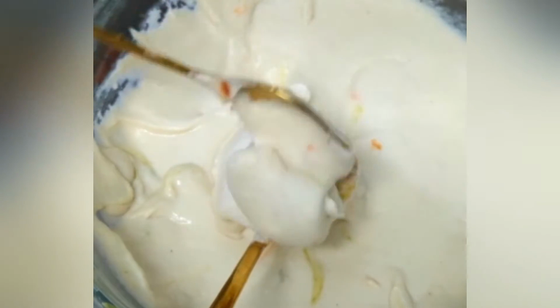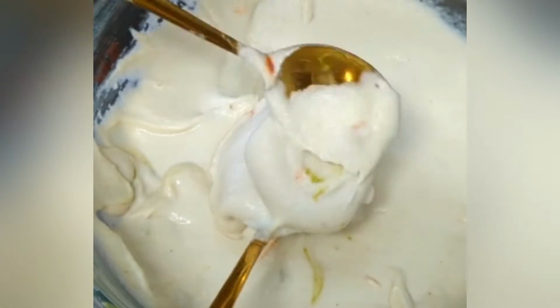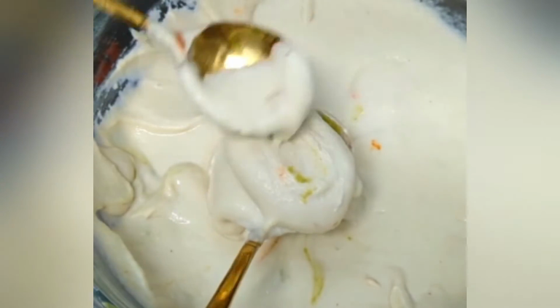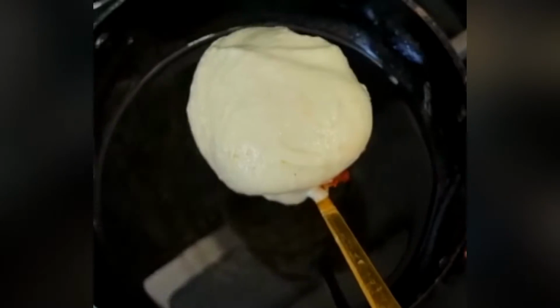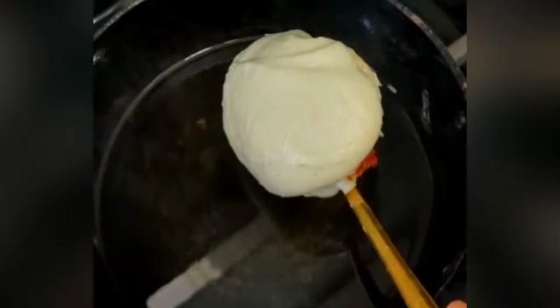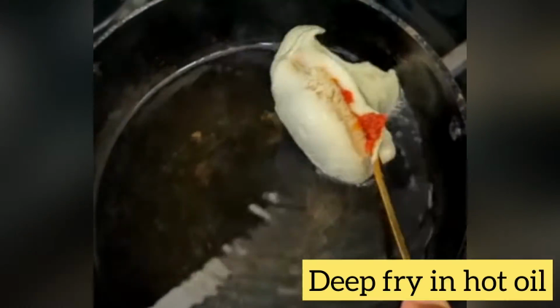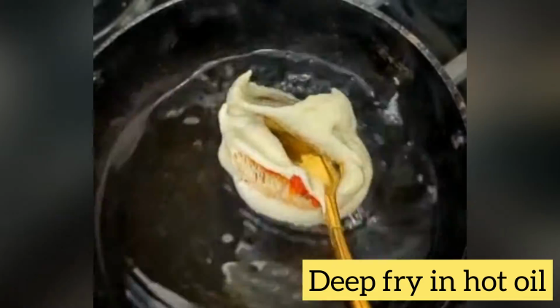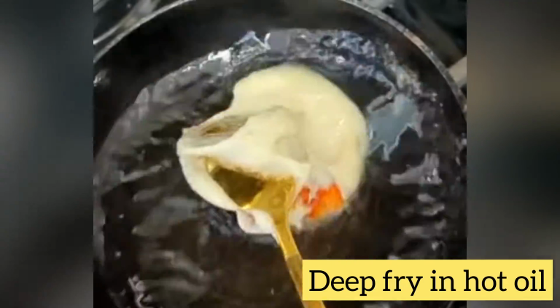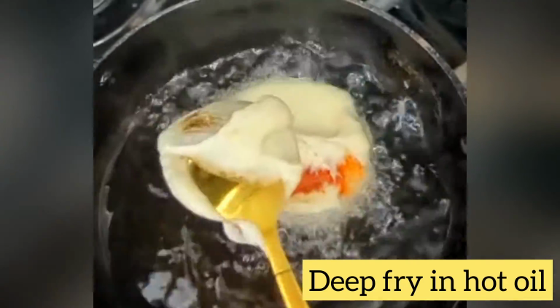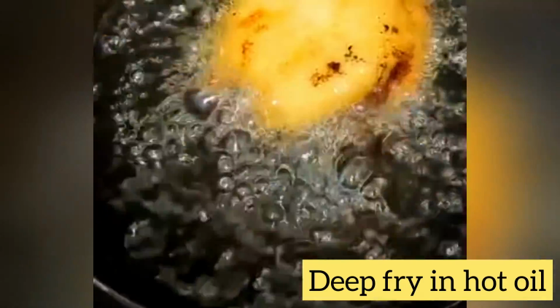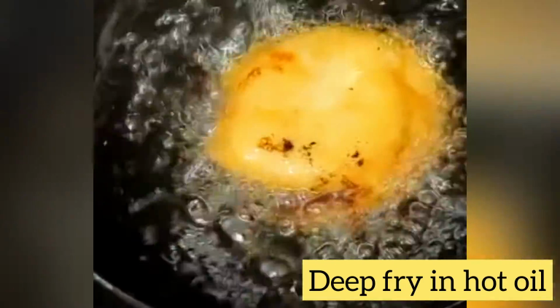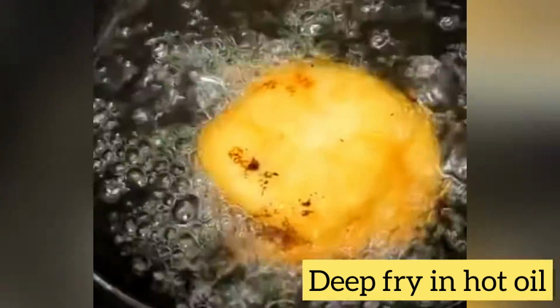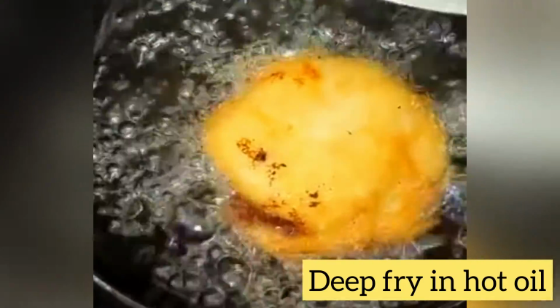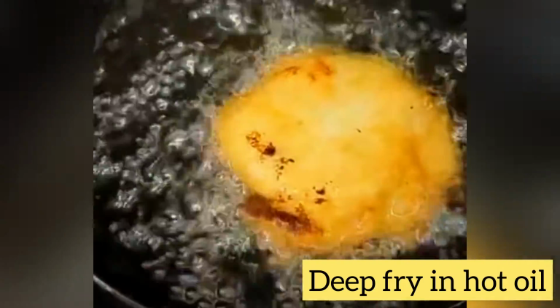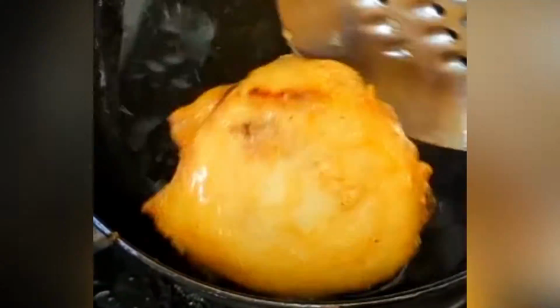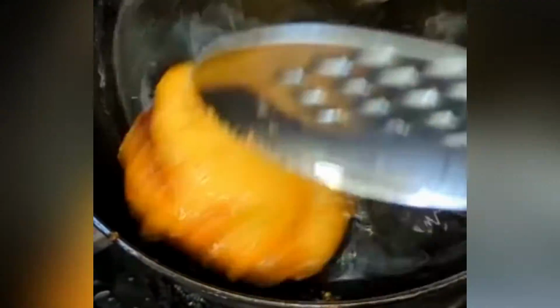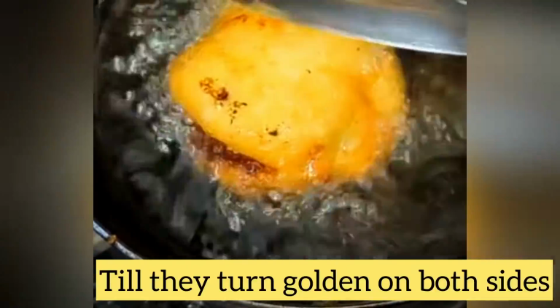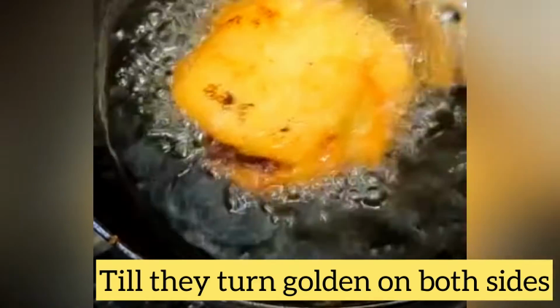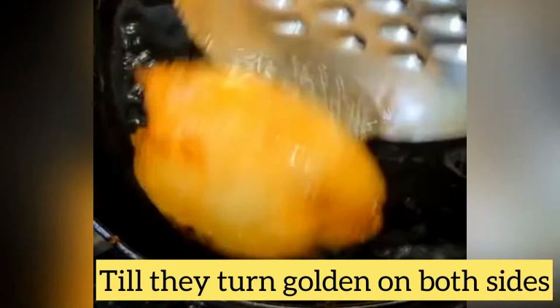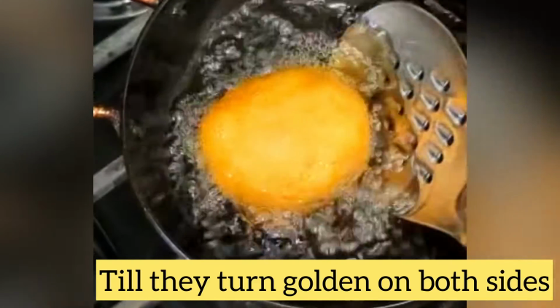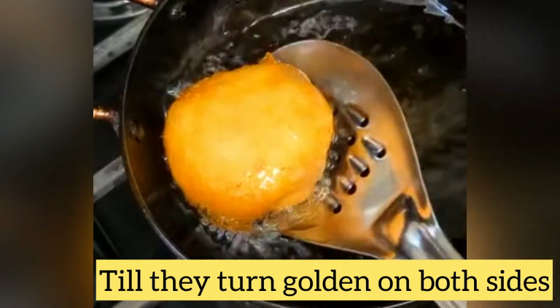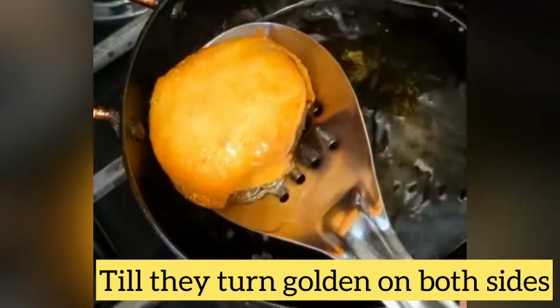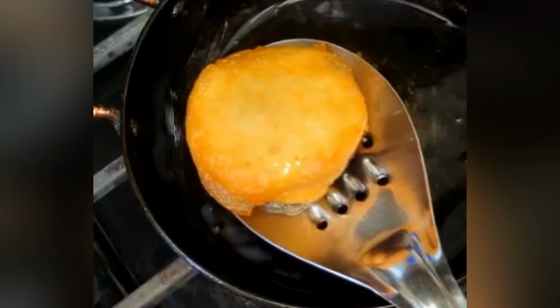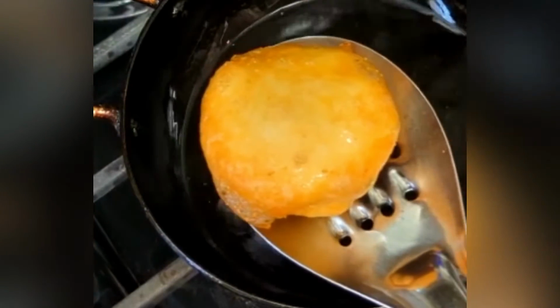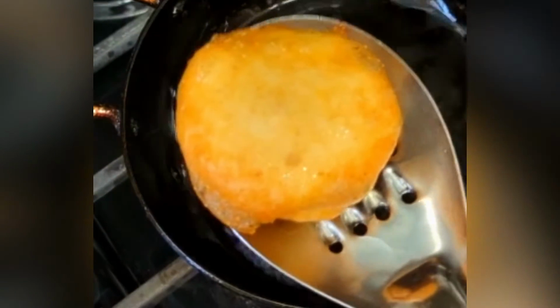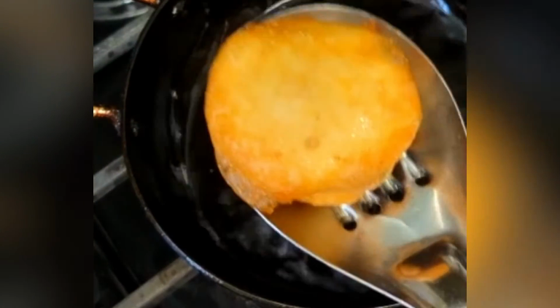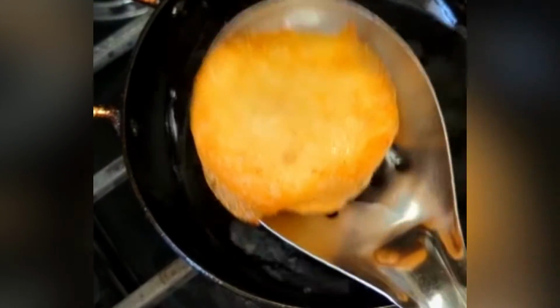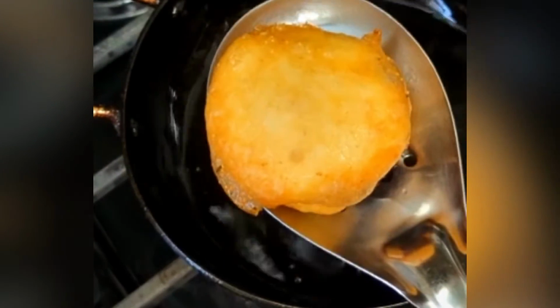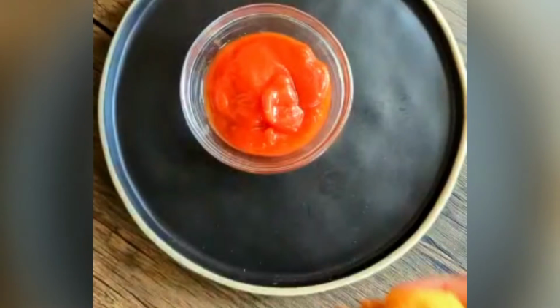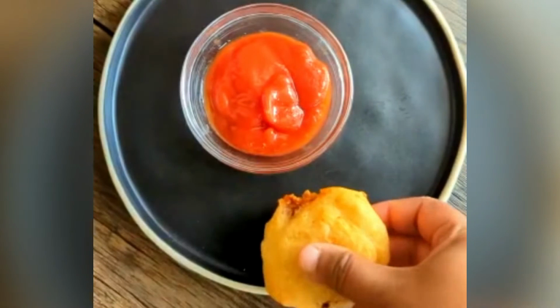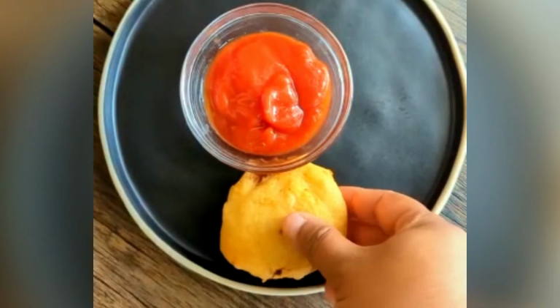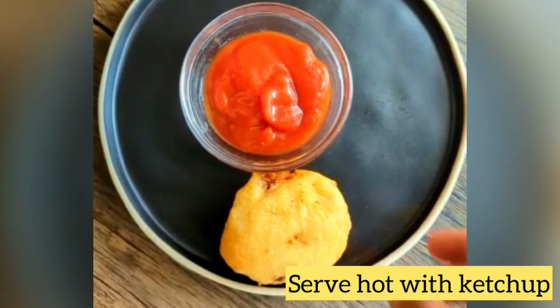Then deep fry in hot oil till they turn out golden and crispy on both sides. Repeat the same with all other bread coins. Now these yummy bread coin vadas are ready to be served.